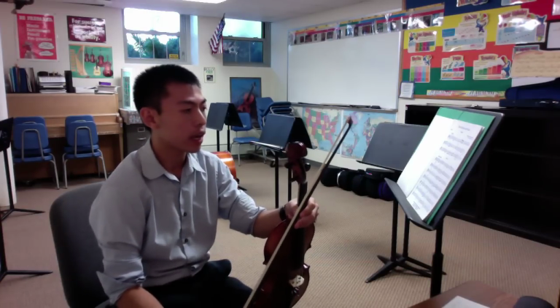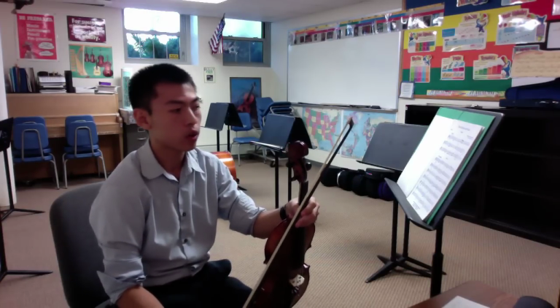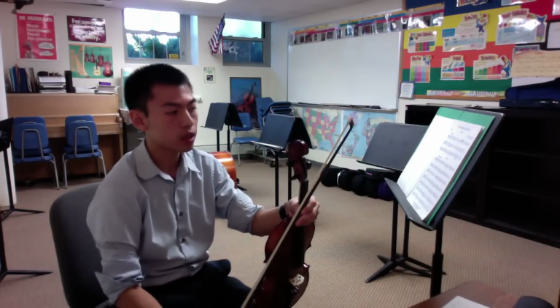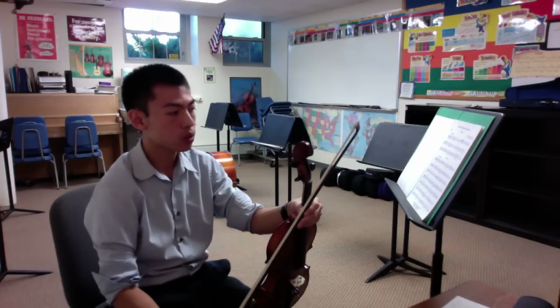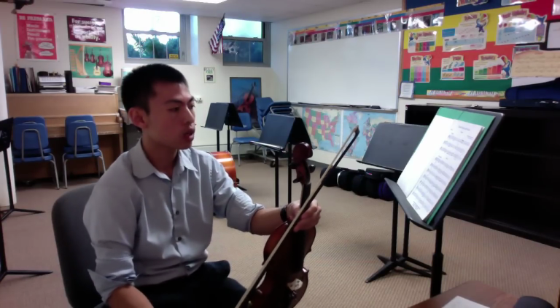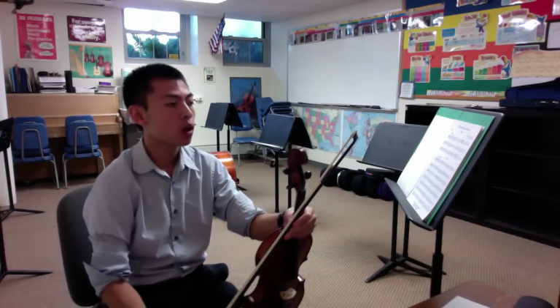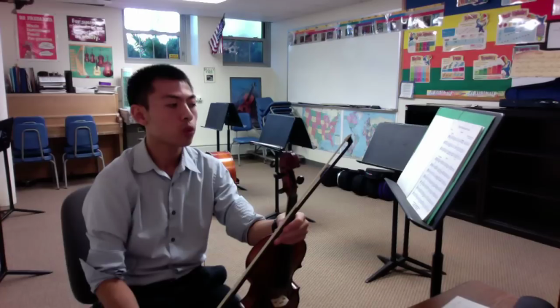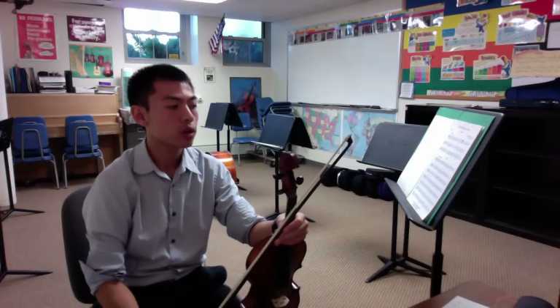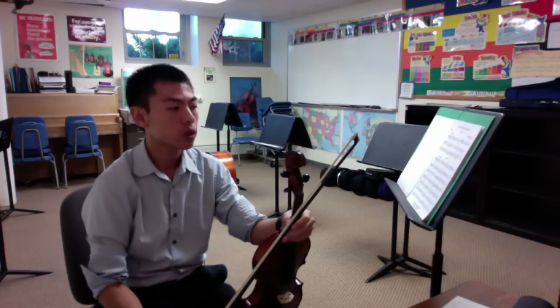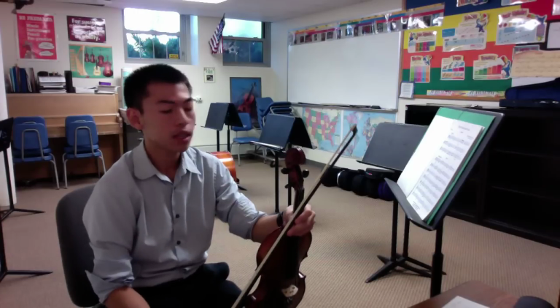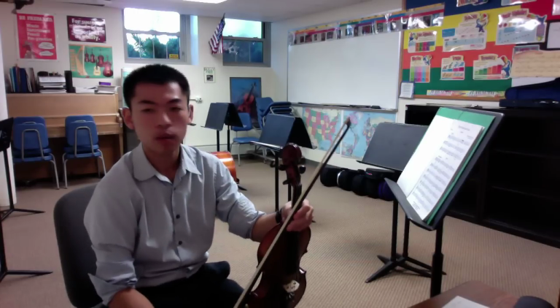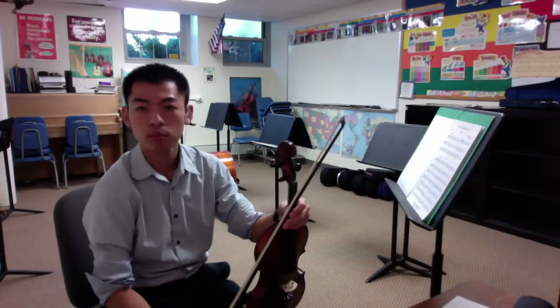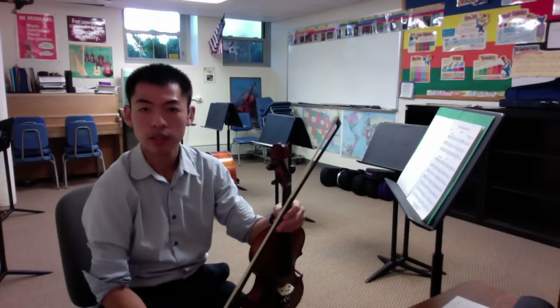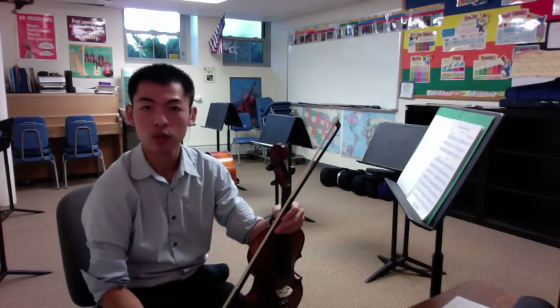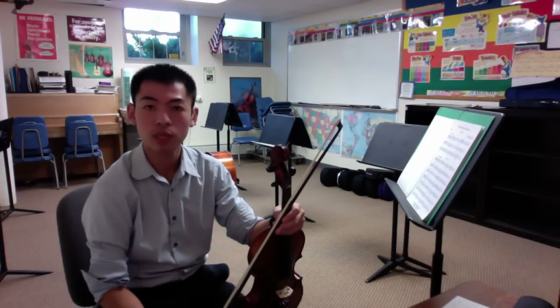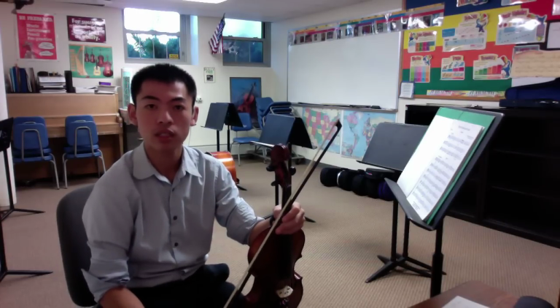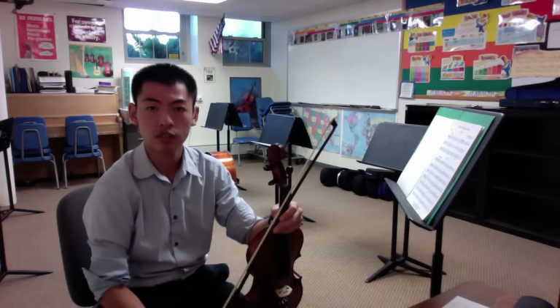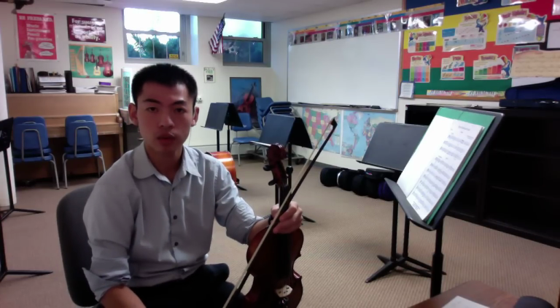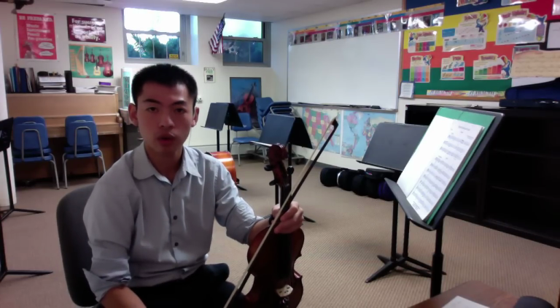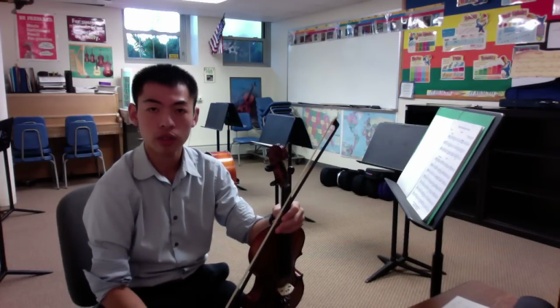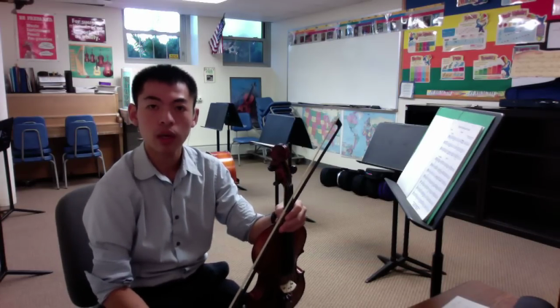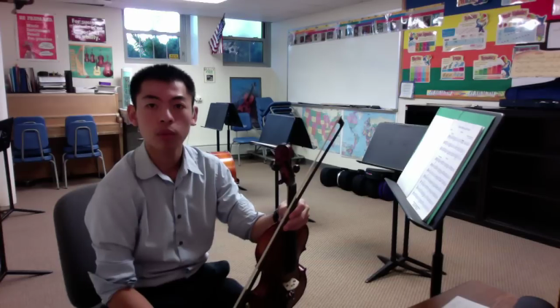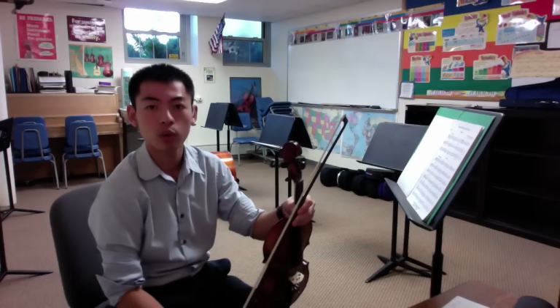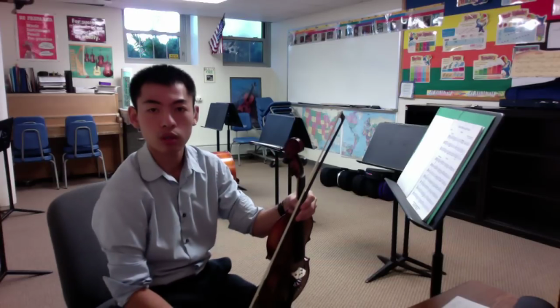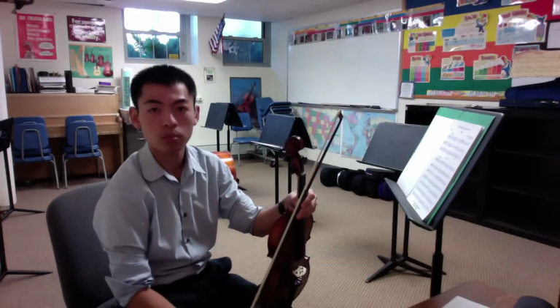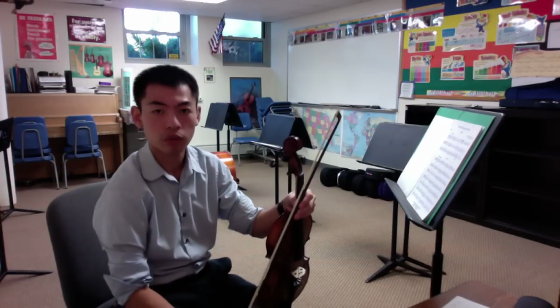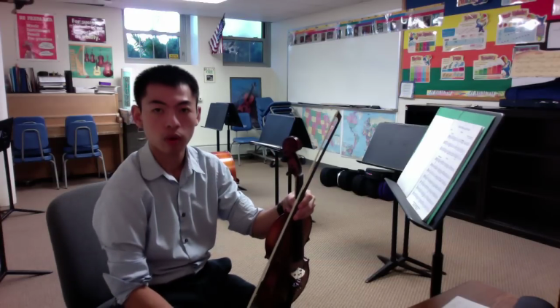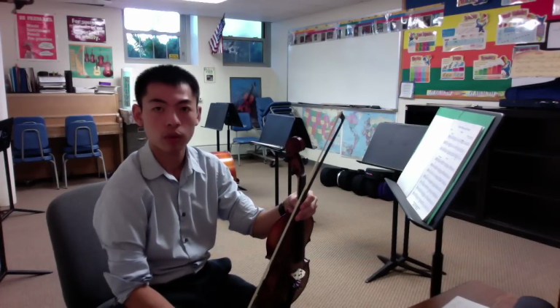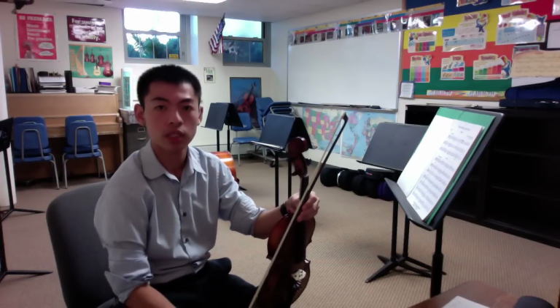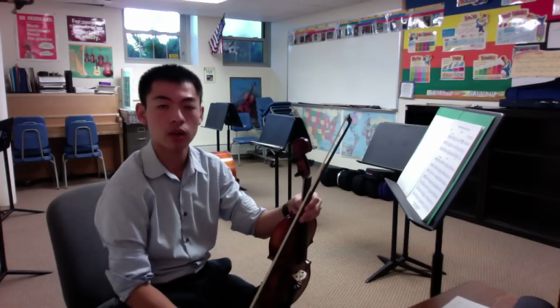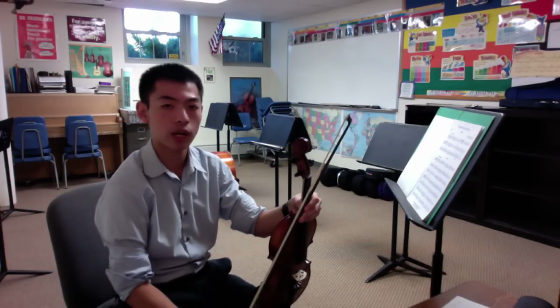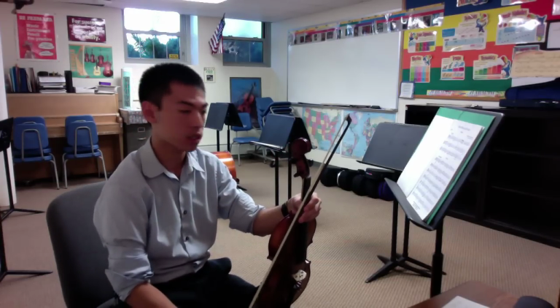In Rondo, we will not practice the repeats in the video recording, but we will perform the repeats during our concert.